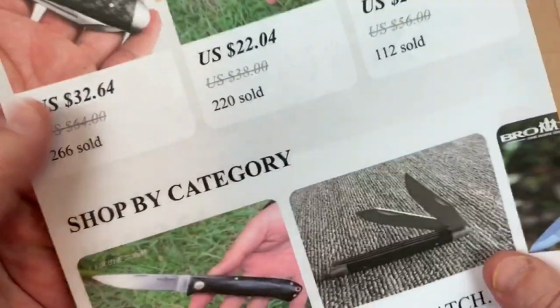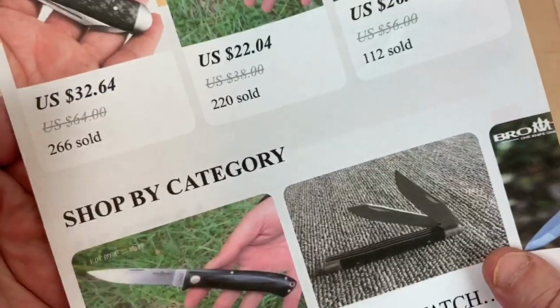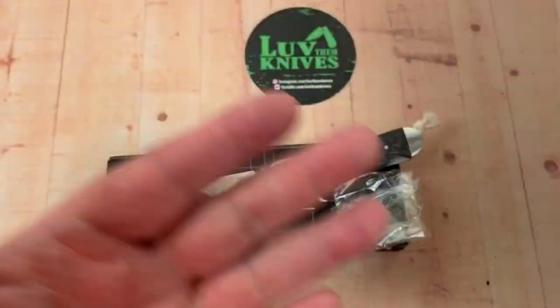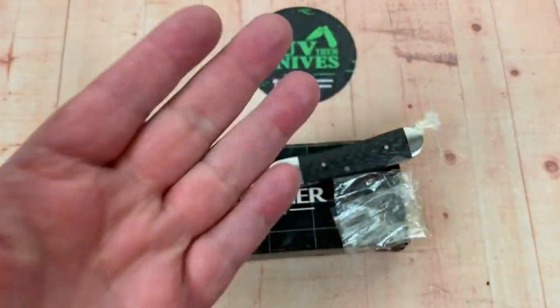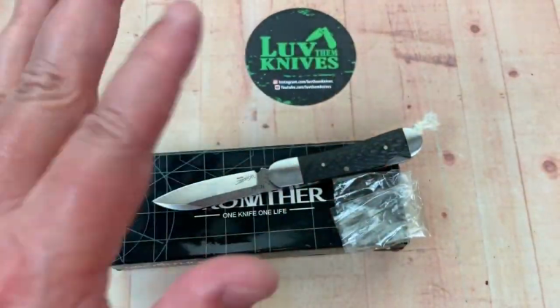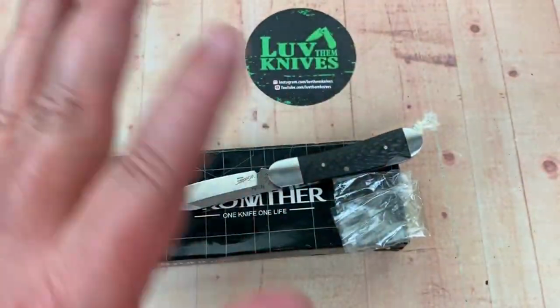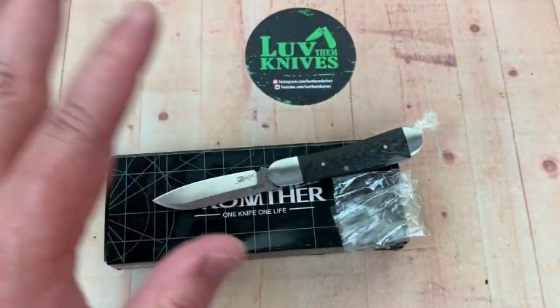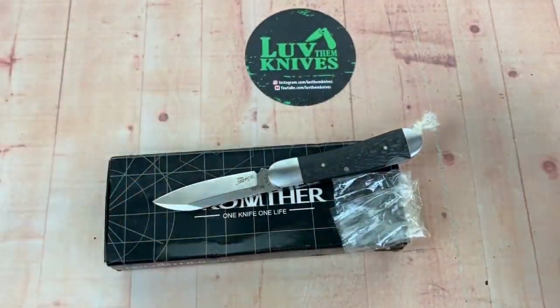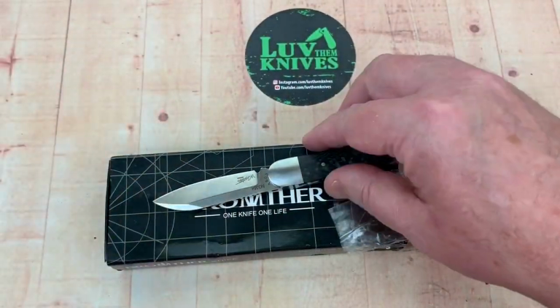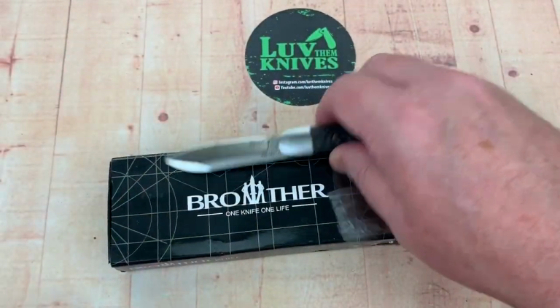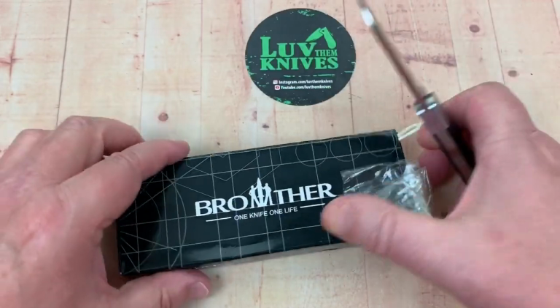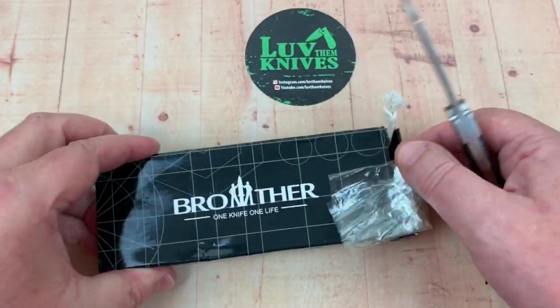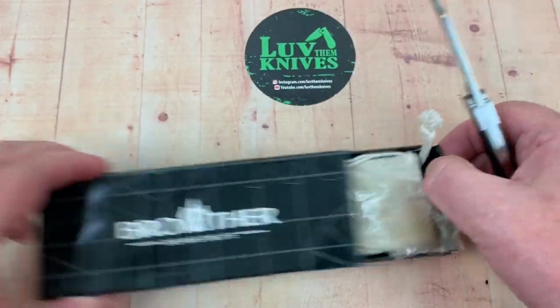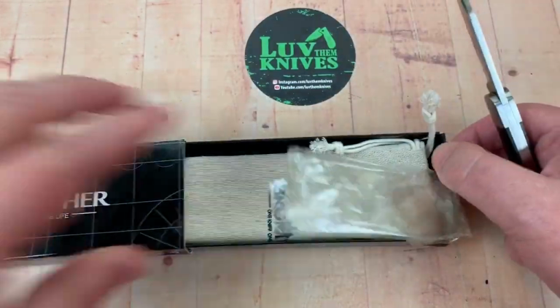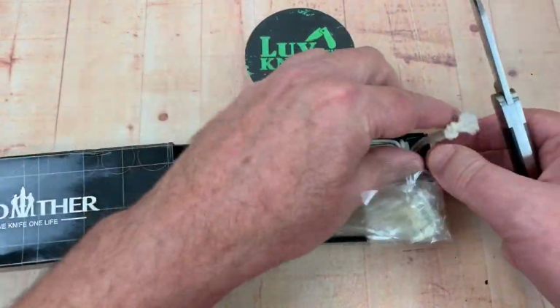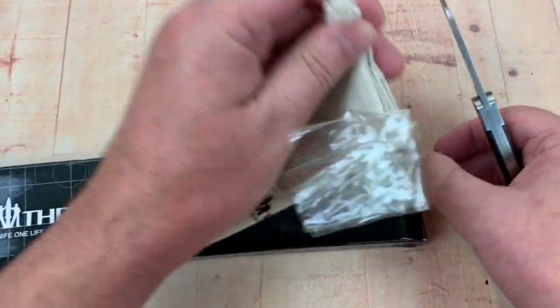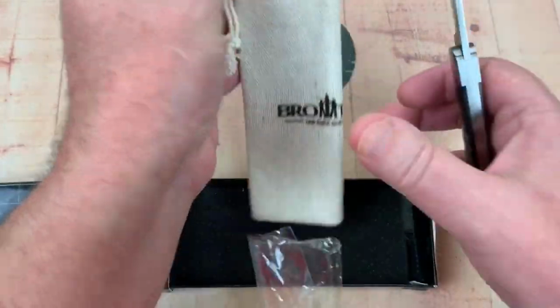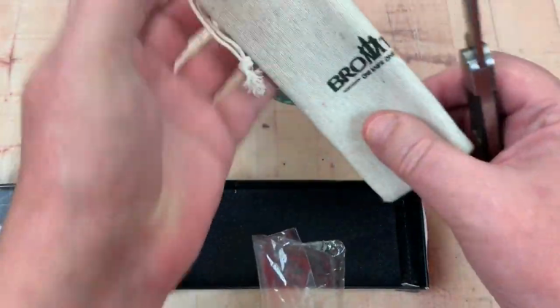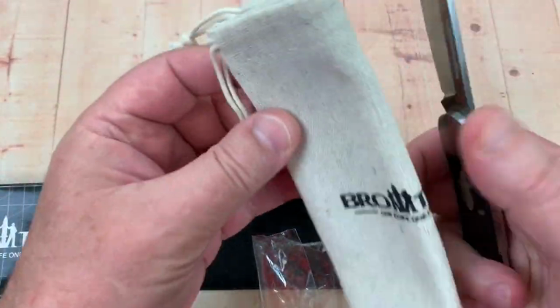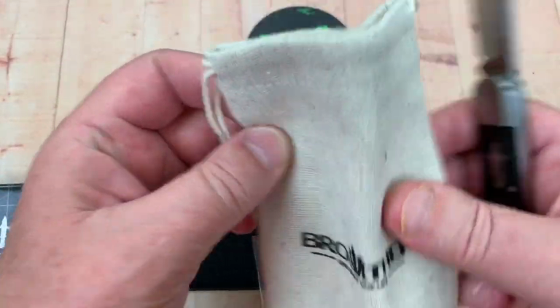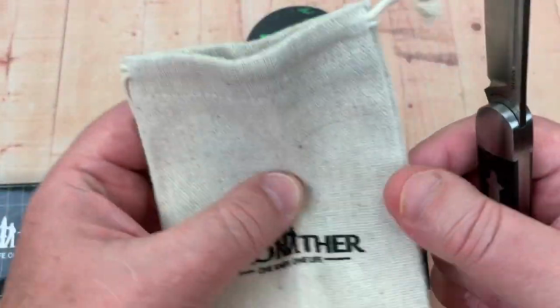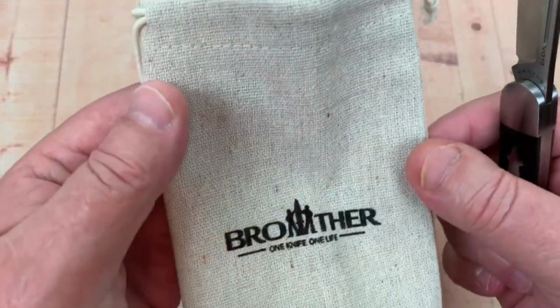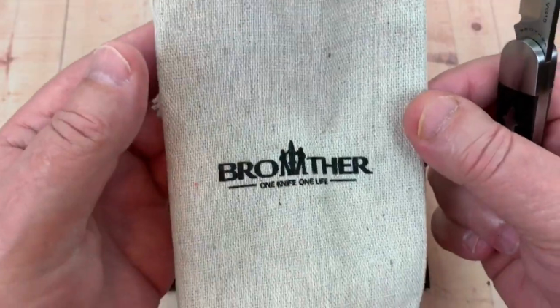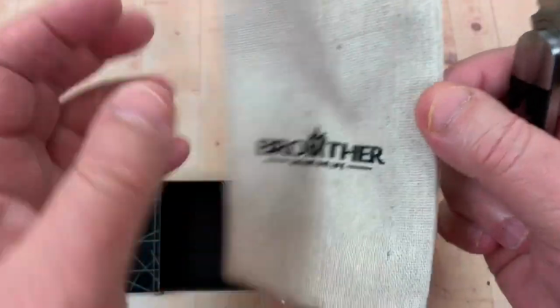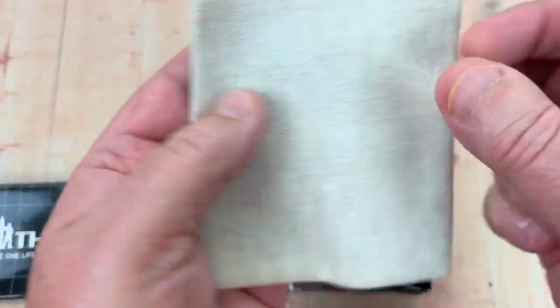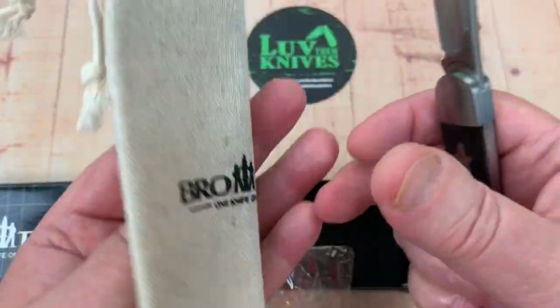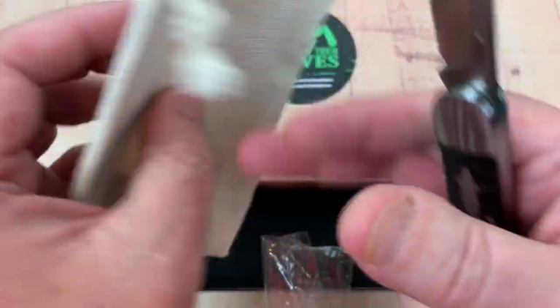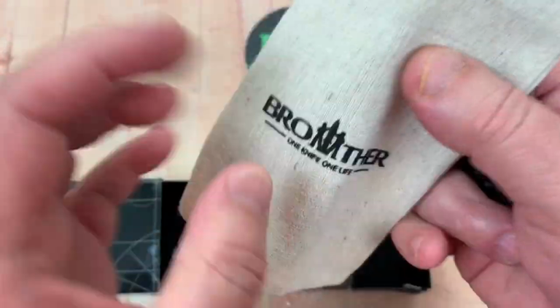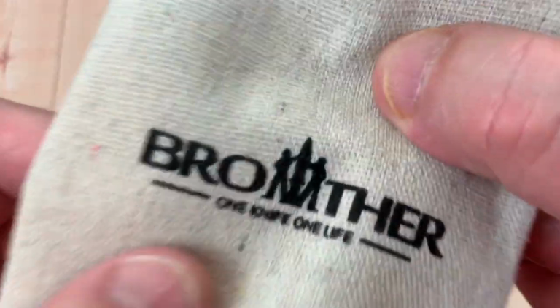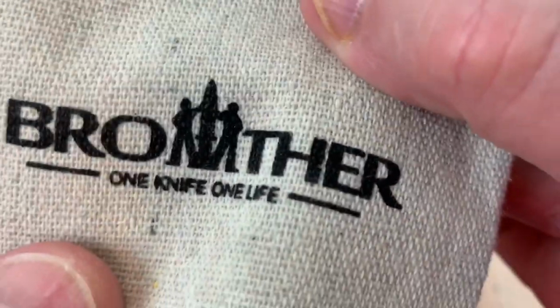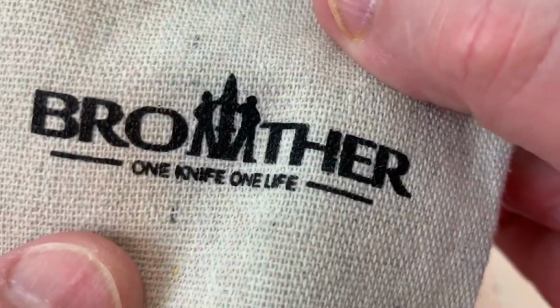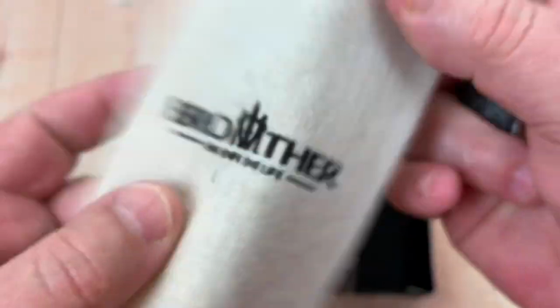Cheapest chips. I was impressed when I got this knife. Check this out — I'll get you a drawstring bag. One knife.